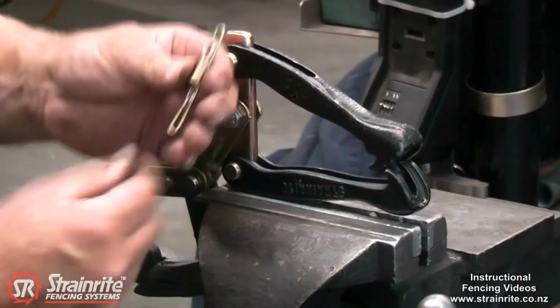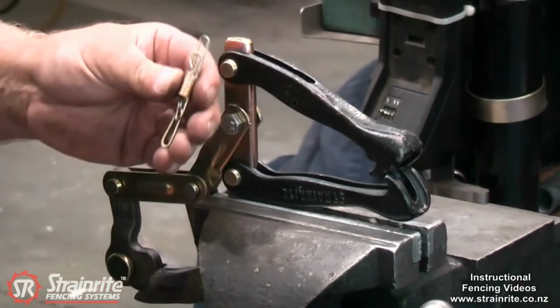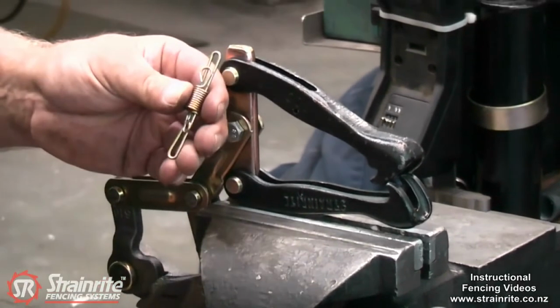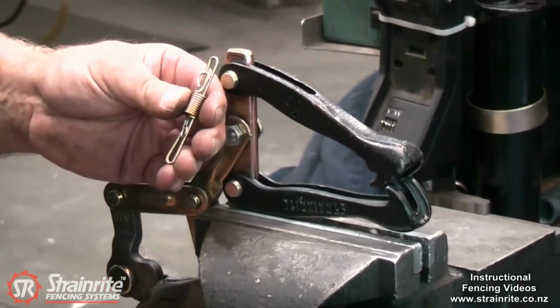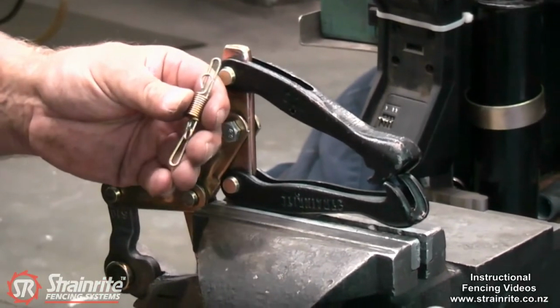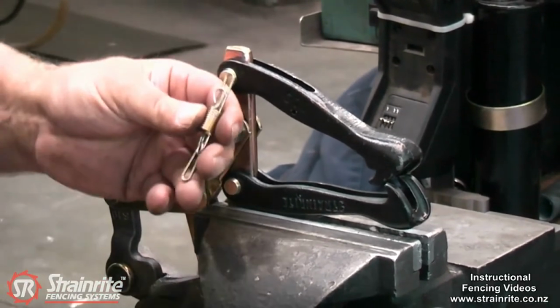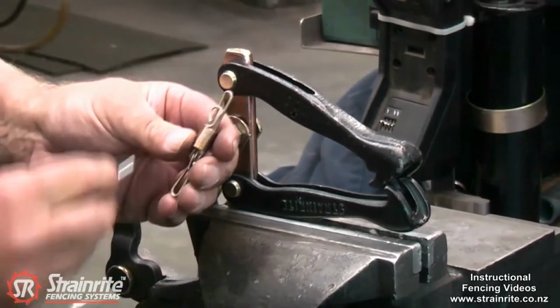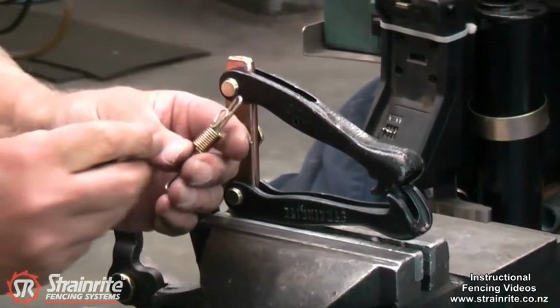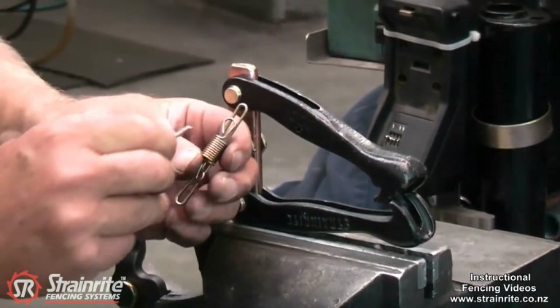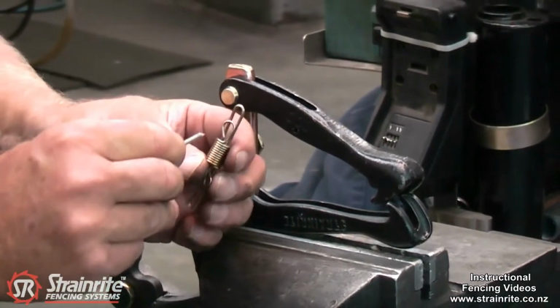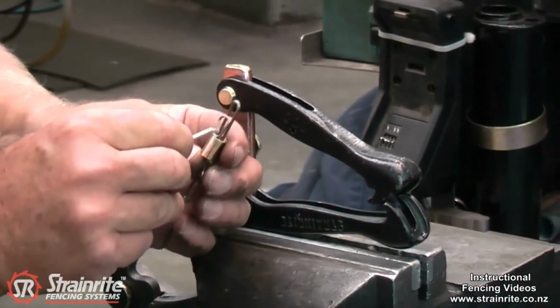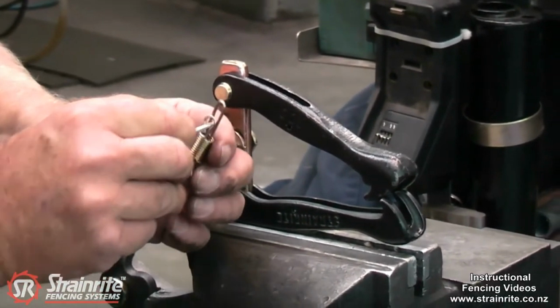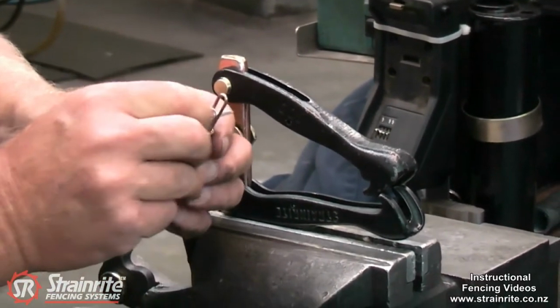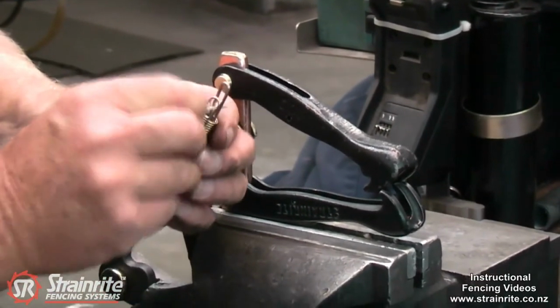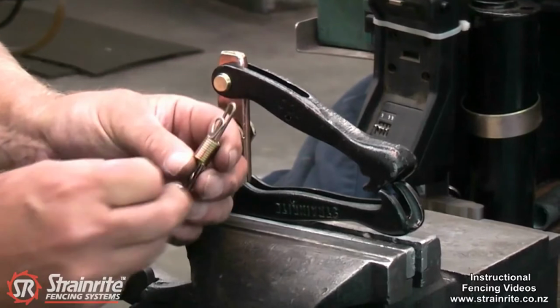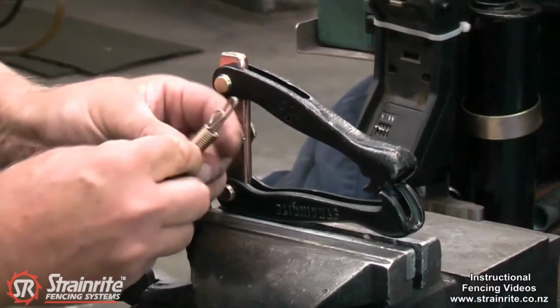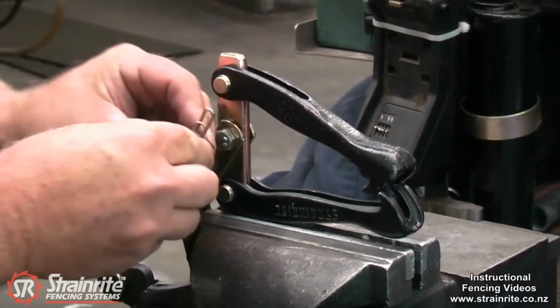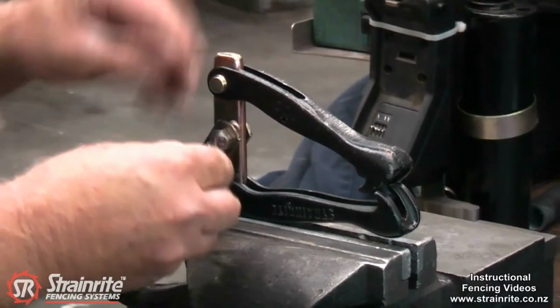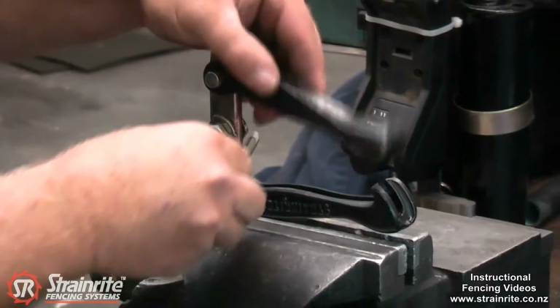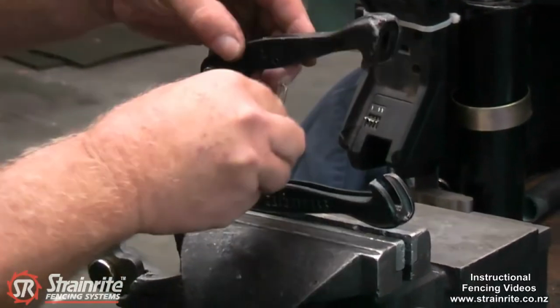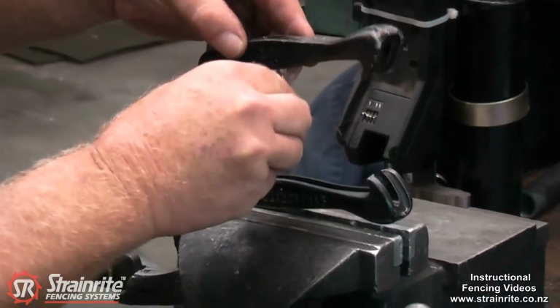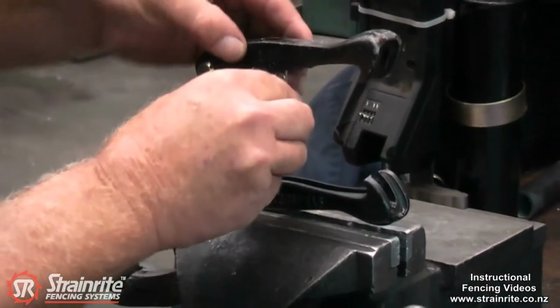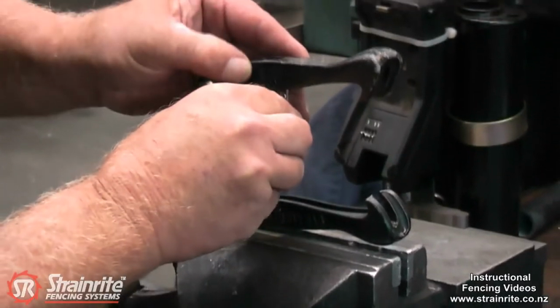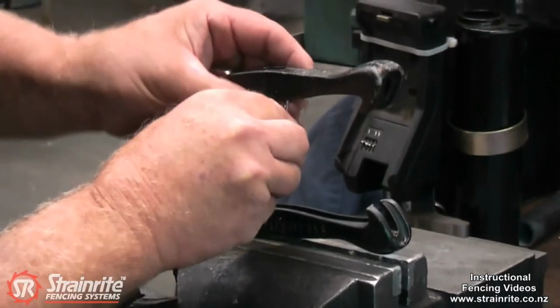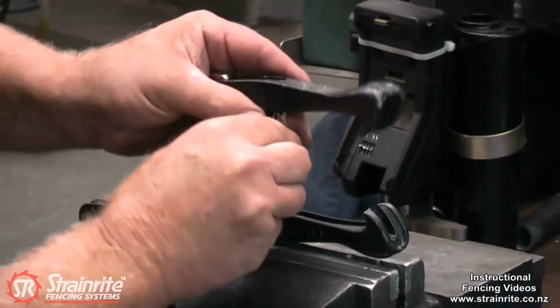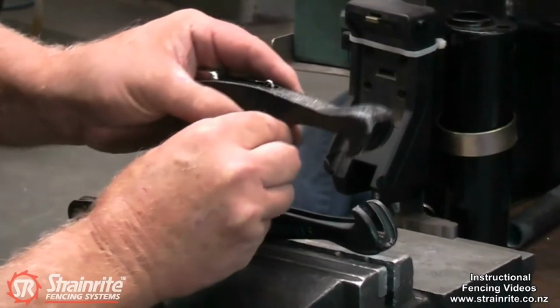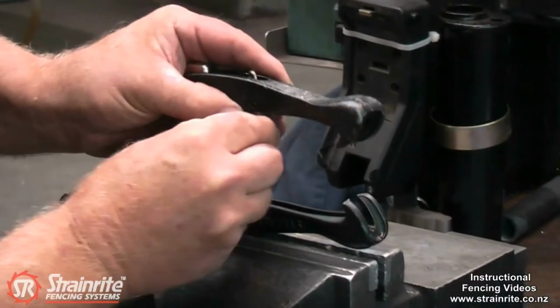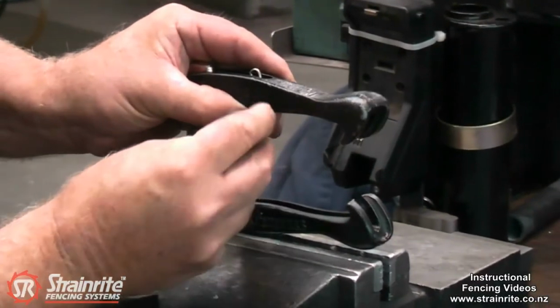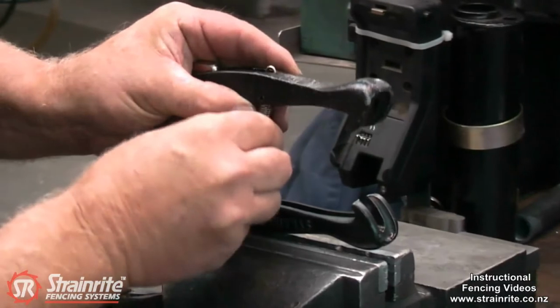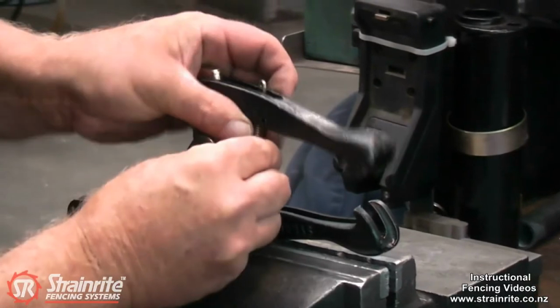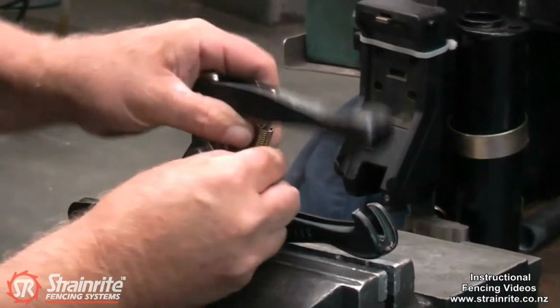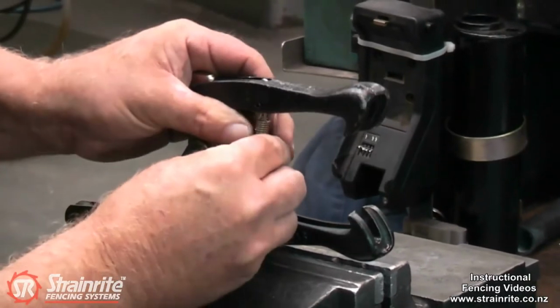Get the slip pin. It's also important that when you put the pin in, it goes through both loops. Put it in the top claw first and through both loops.